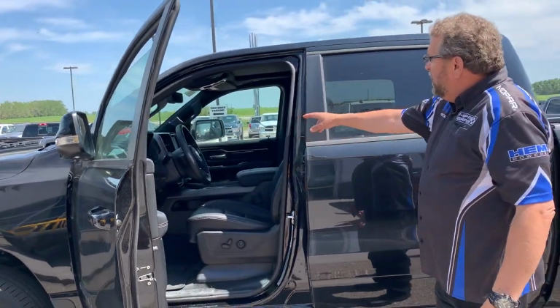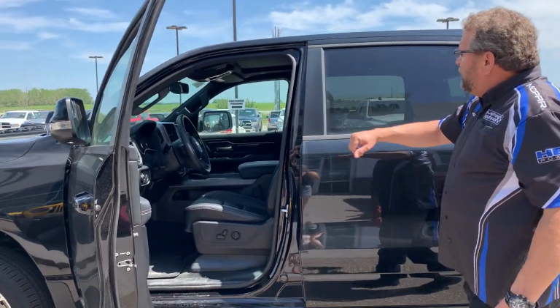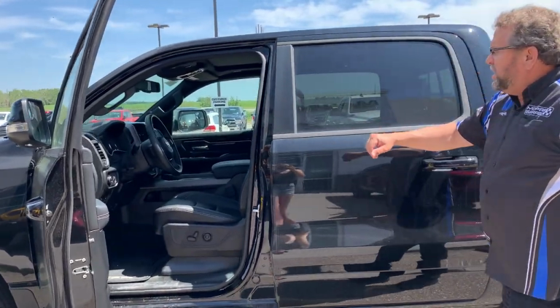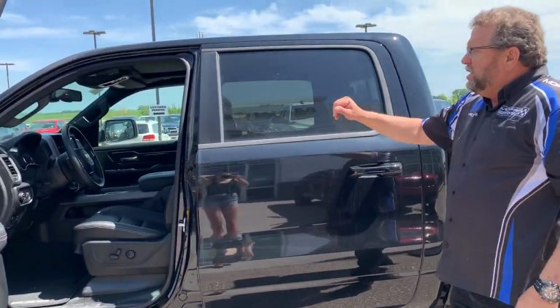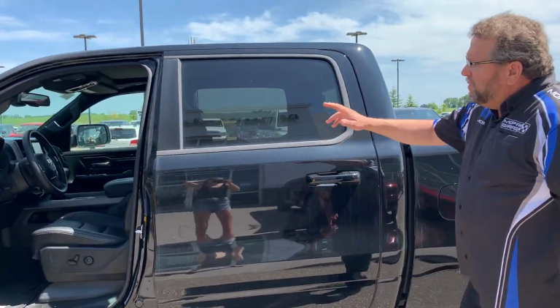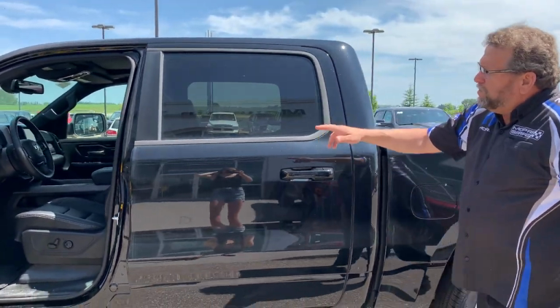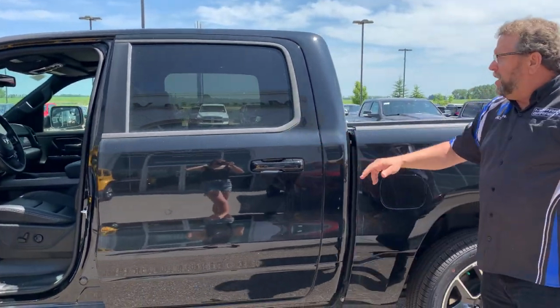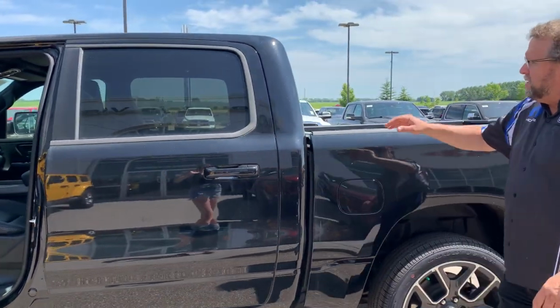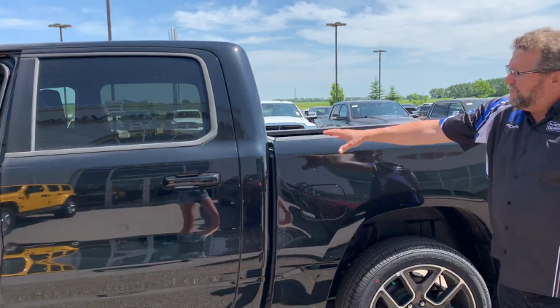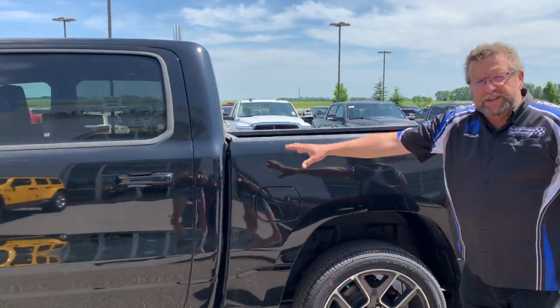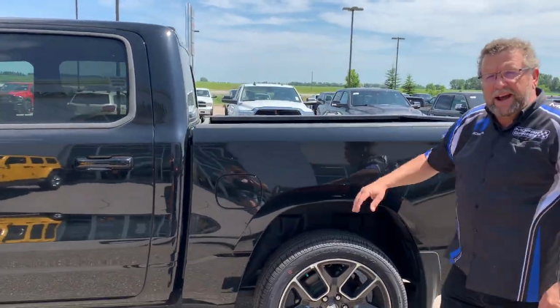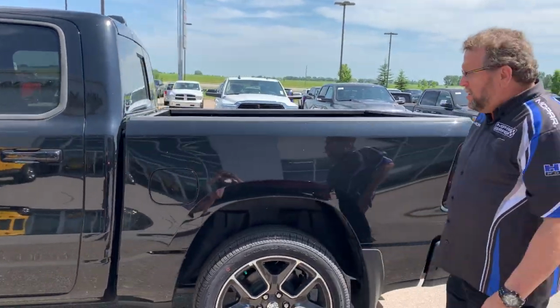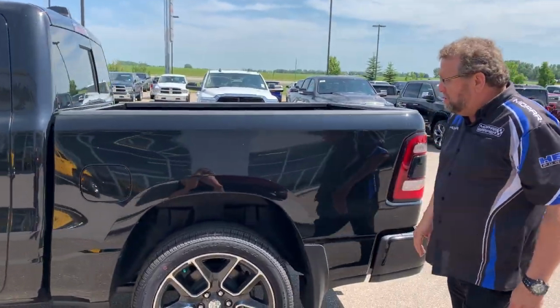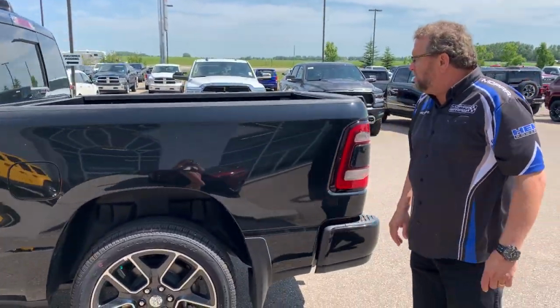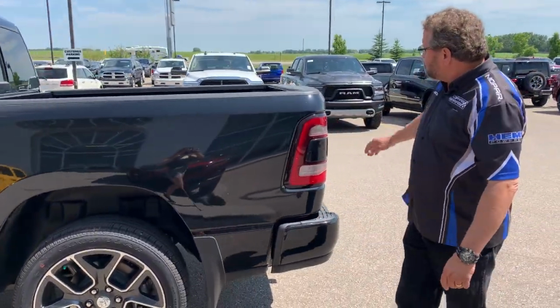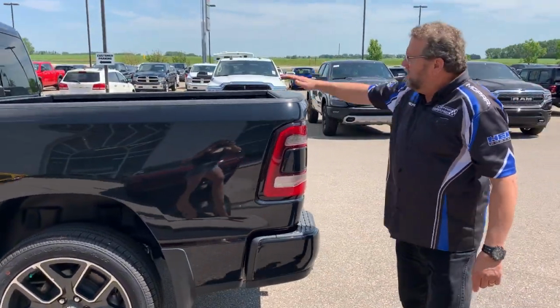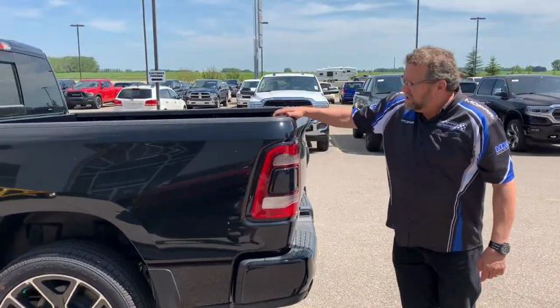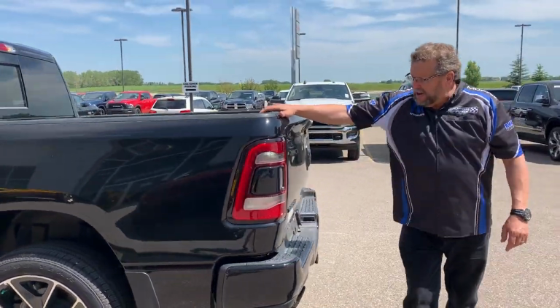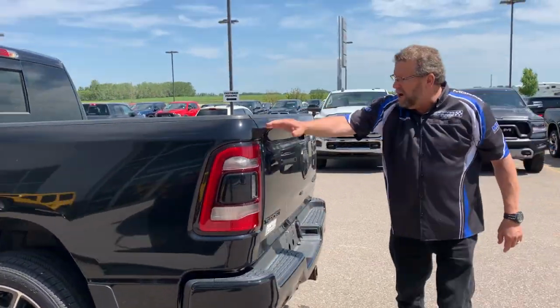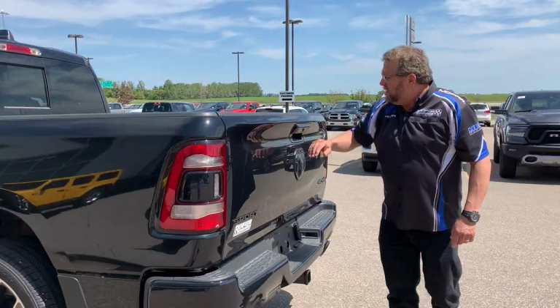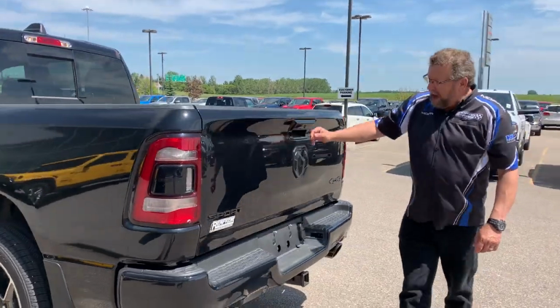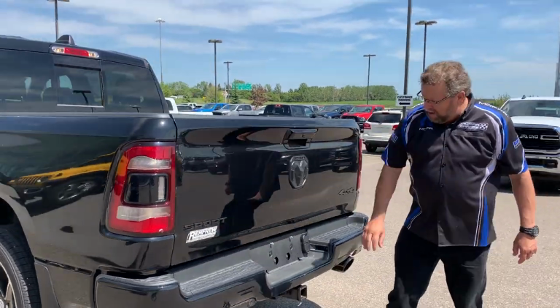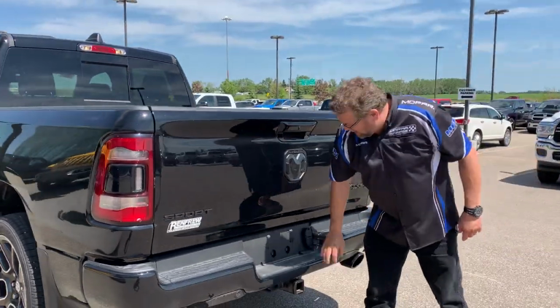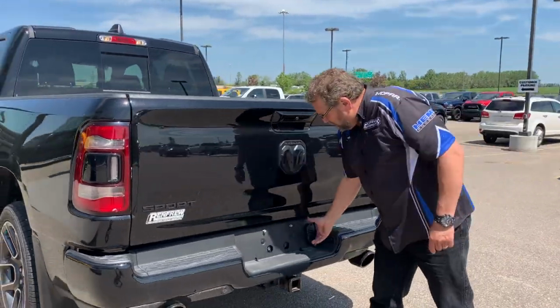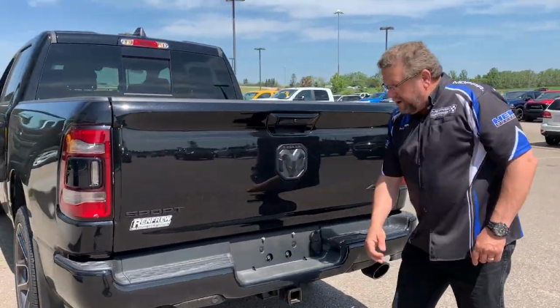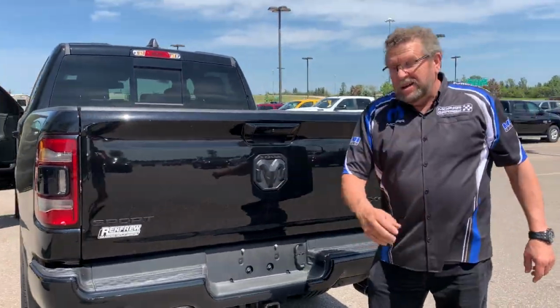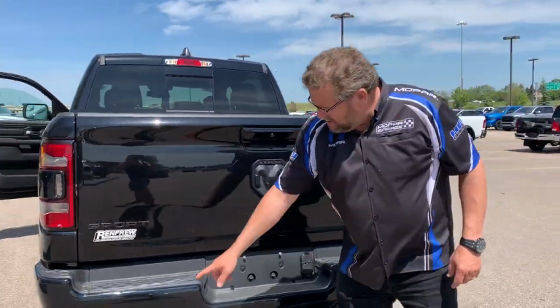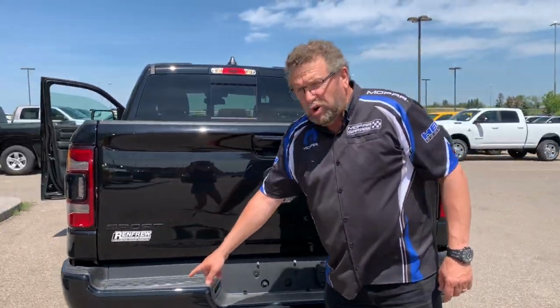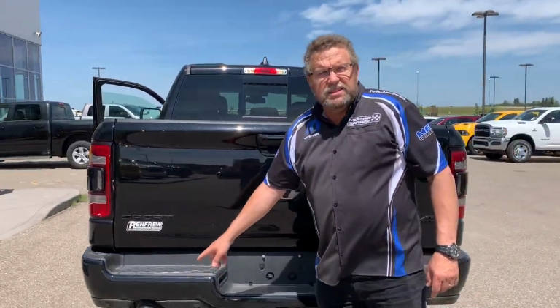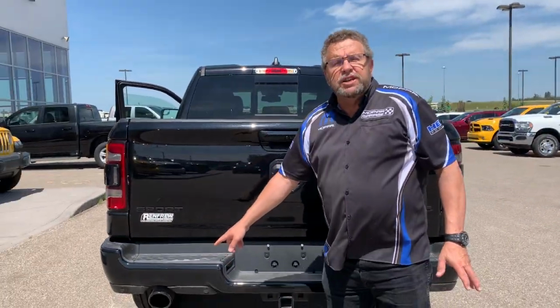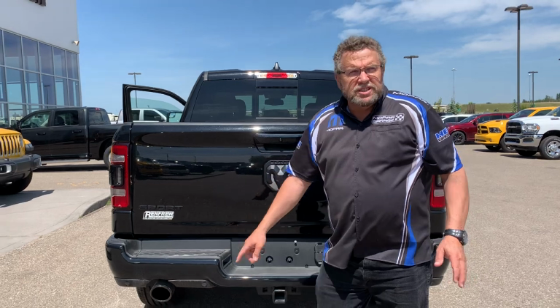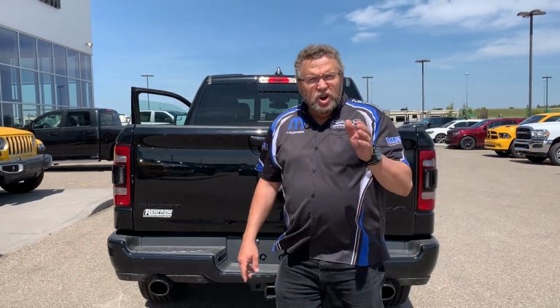8.4 screen, power pedals, 4 more inches in the back seat, front of the crew cabs, 5.7 box, backup camera, wiring, cool black exhaust. Sold.